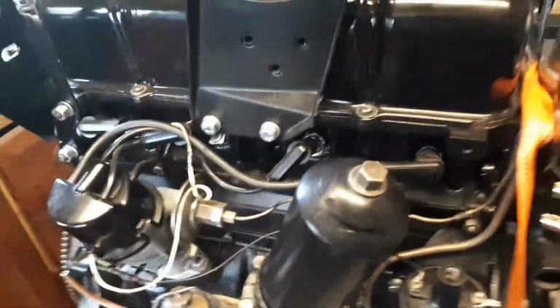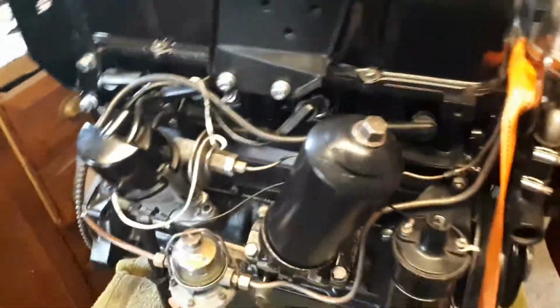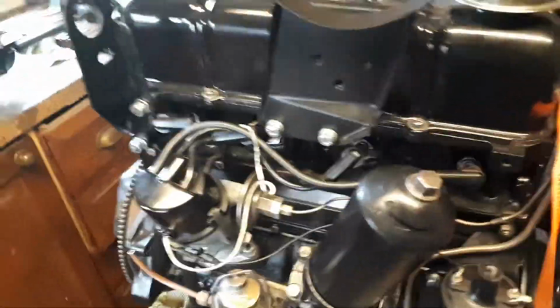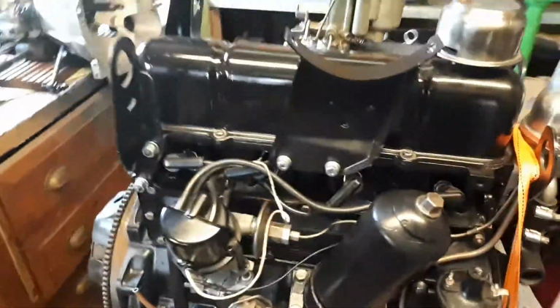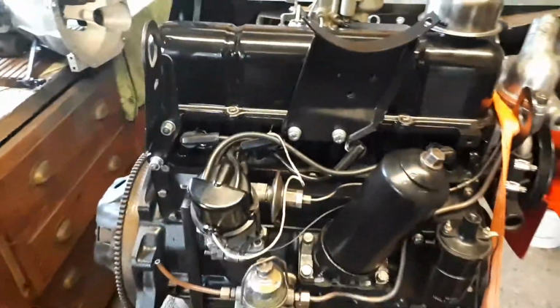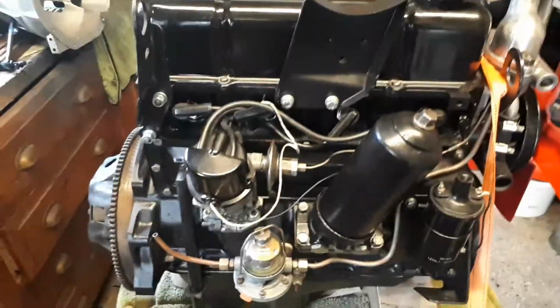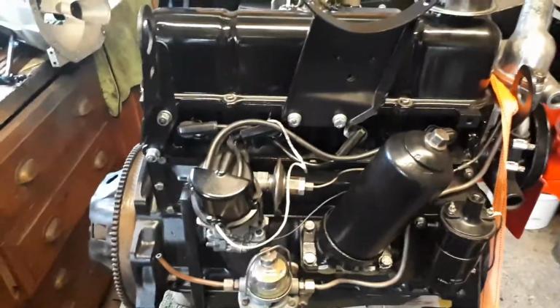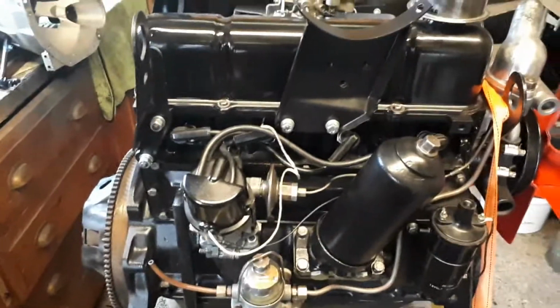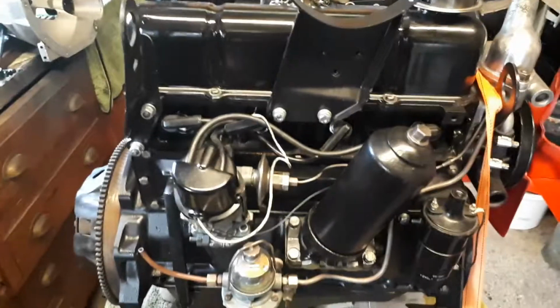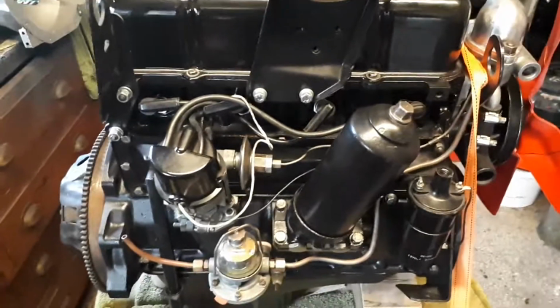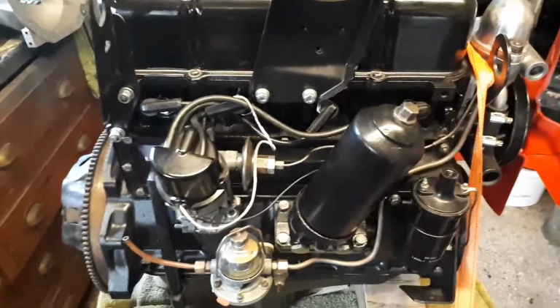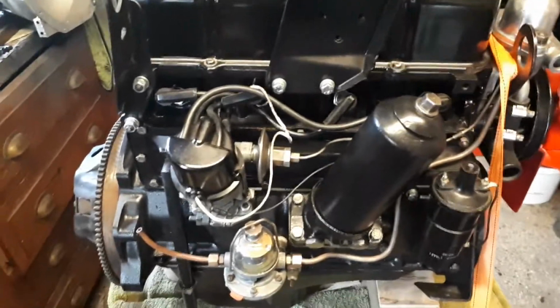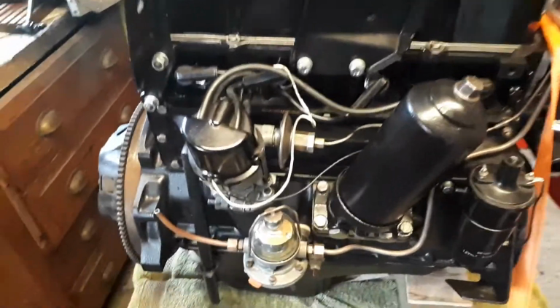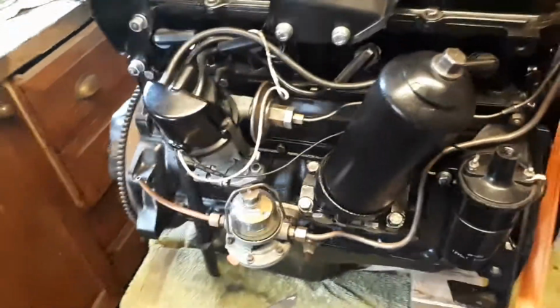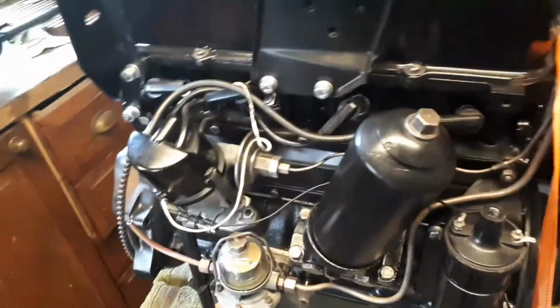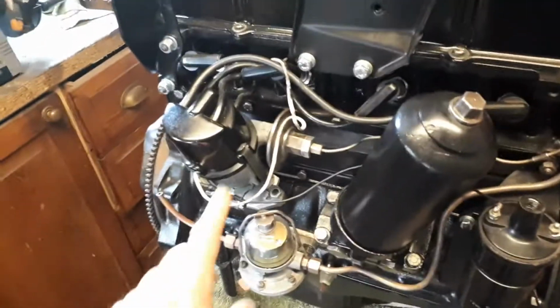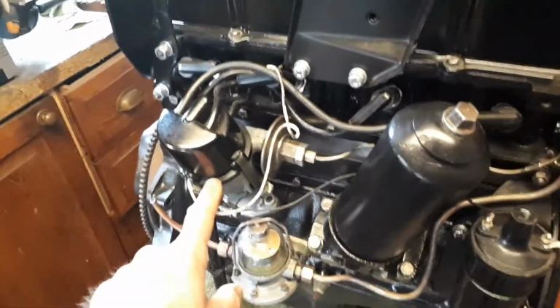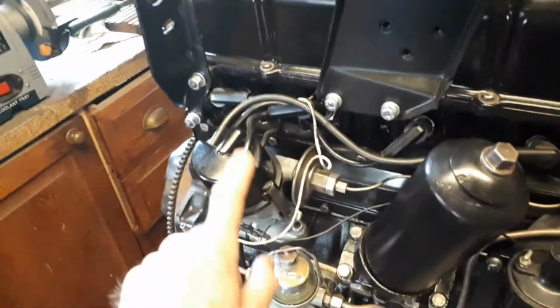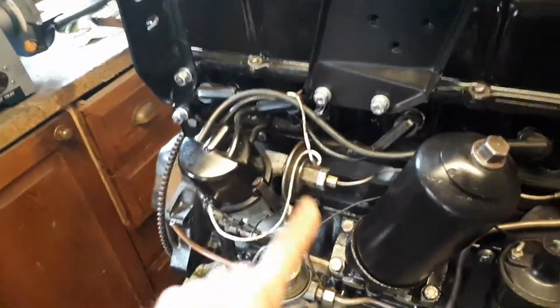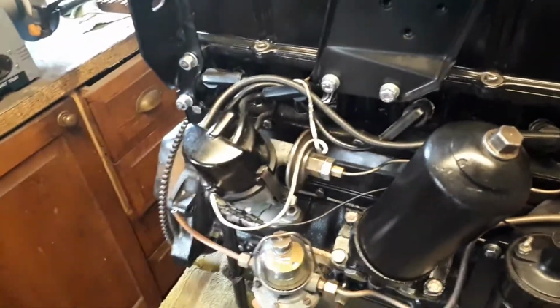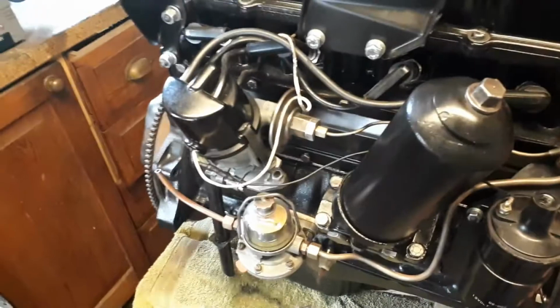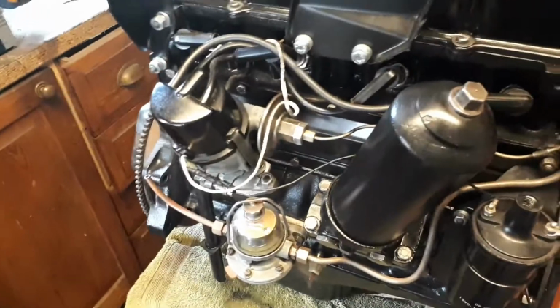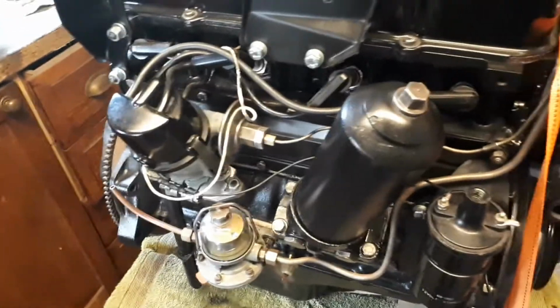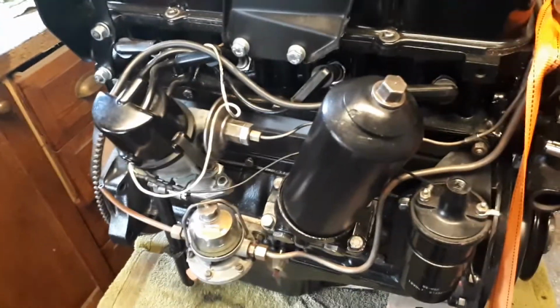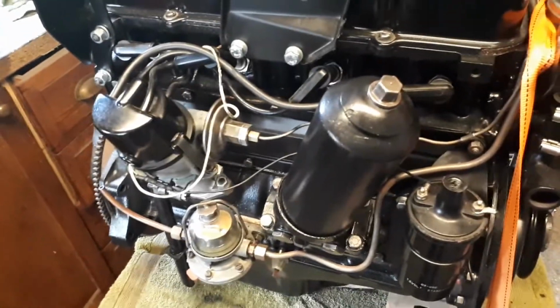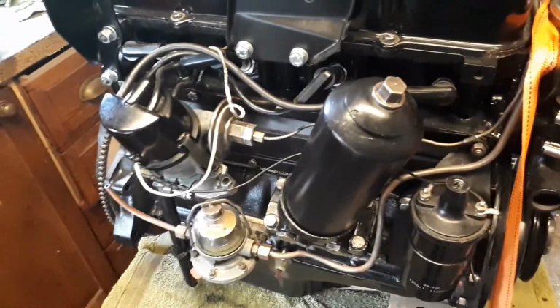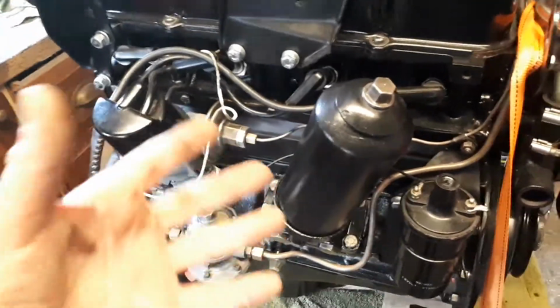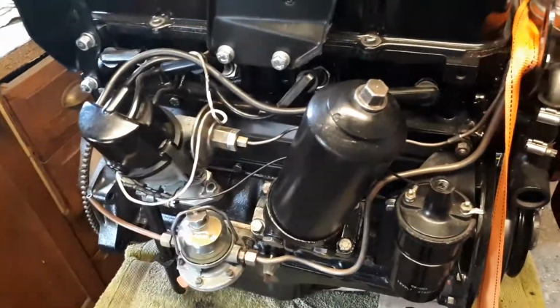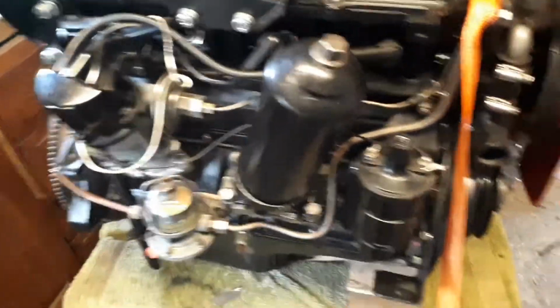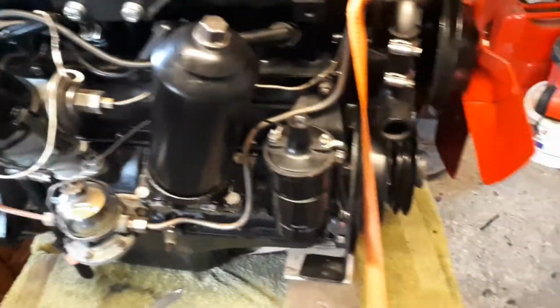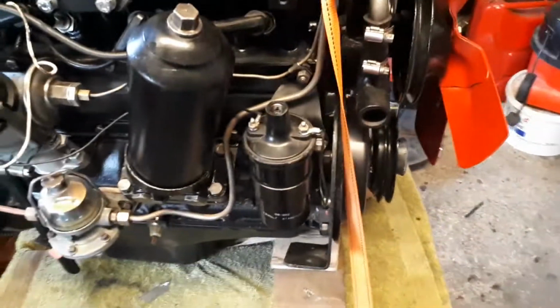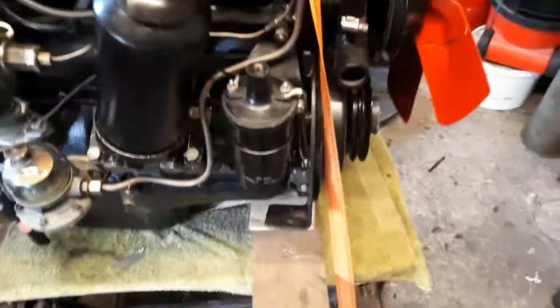It's bad enough doing that on the bench, but it would be even worse if I'd got it in the car and found it wasn't right. I was pretty sure I was okay because I centre-punched everything before I removed it to make 100% sure, and then double-checked when I put it all back together.